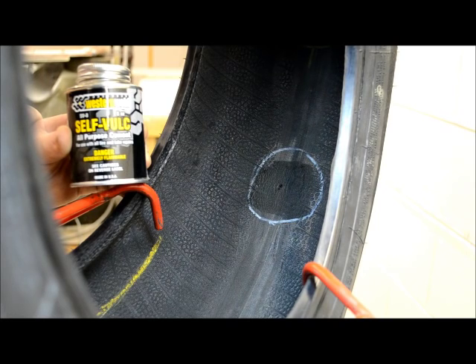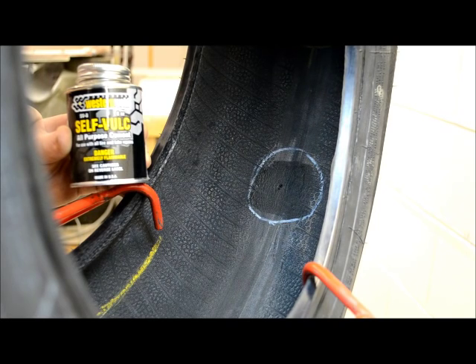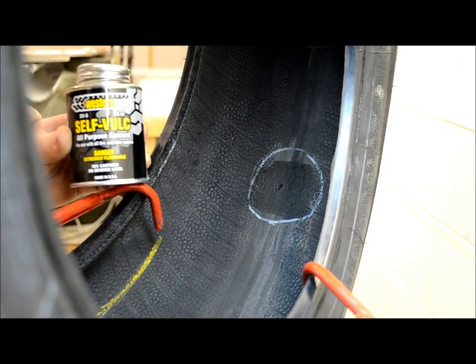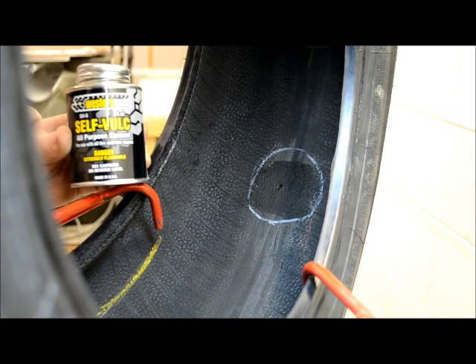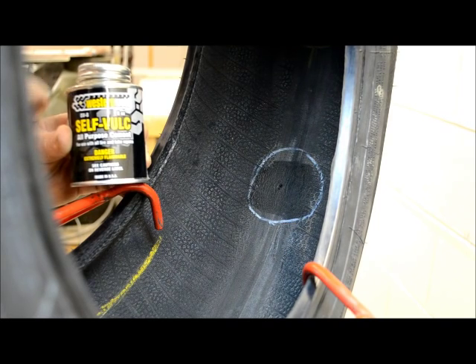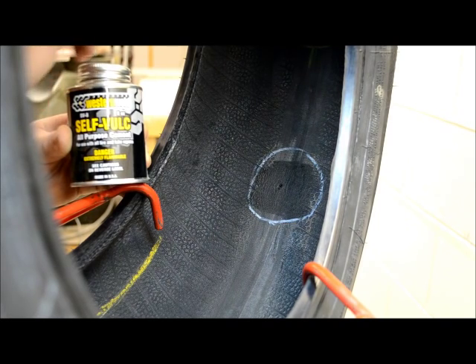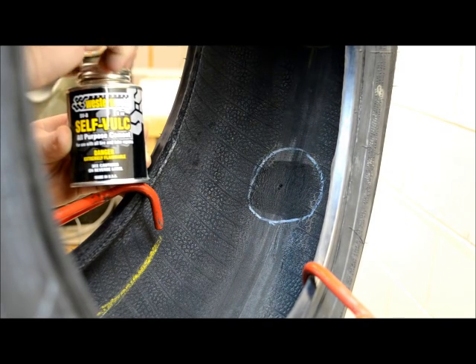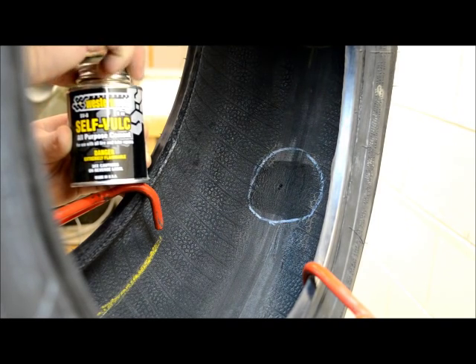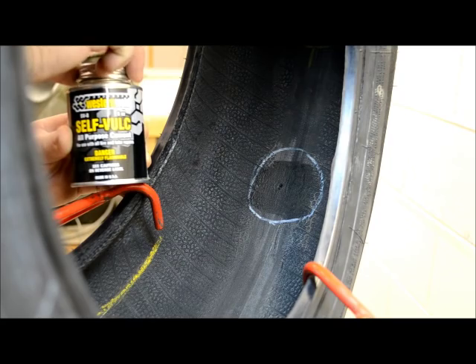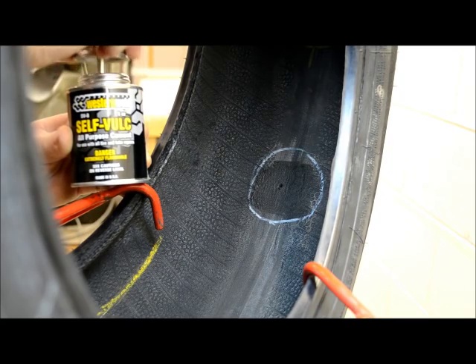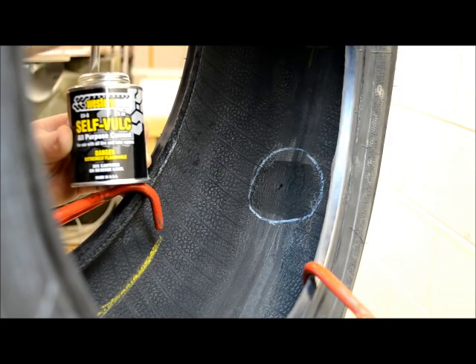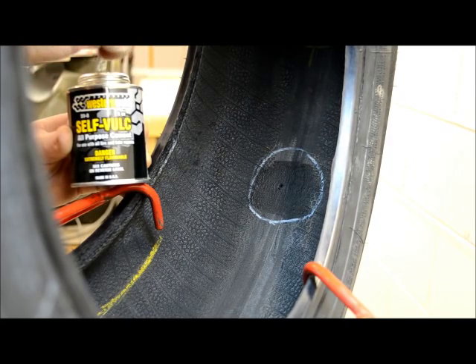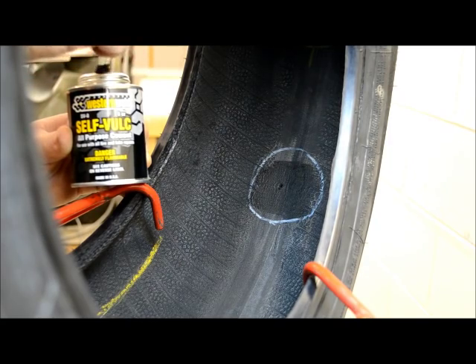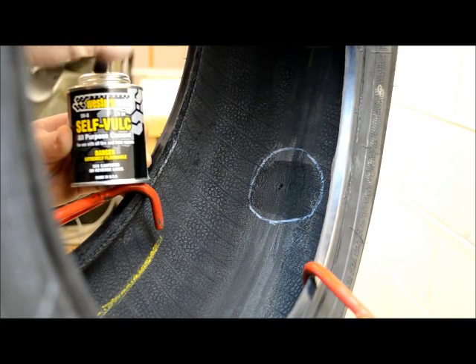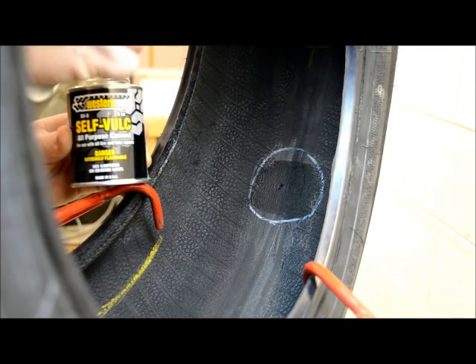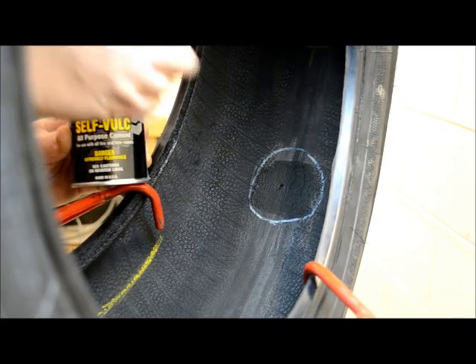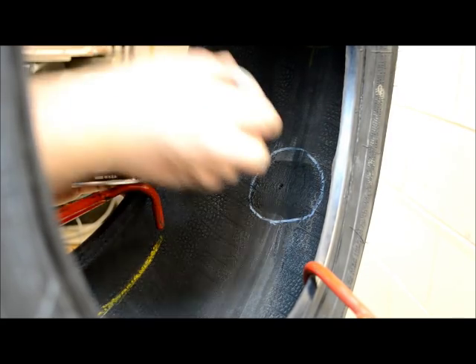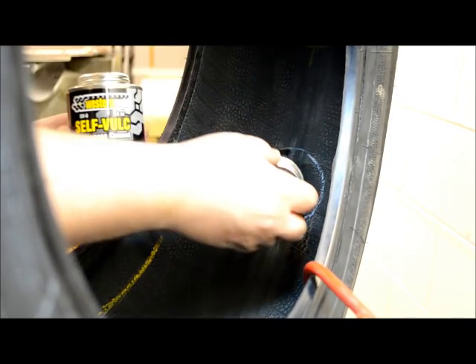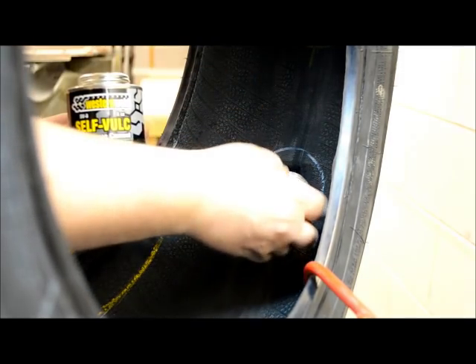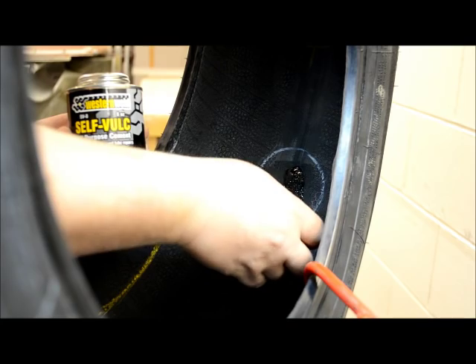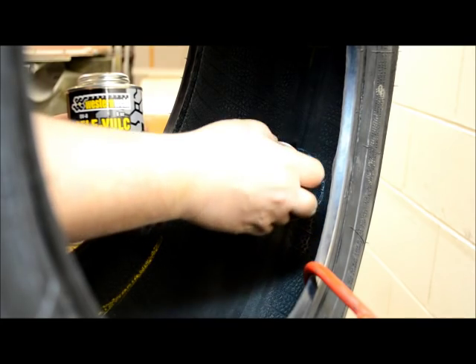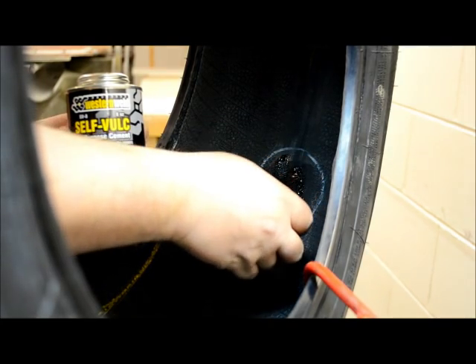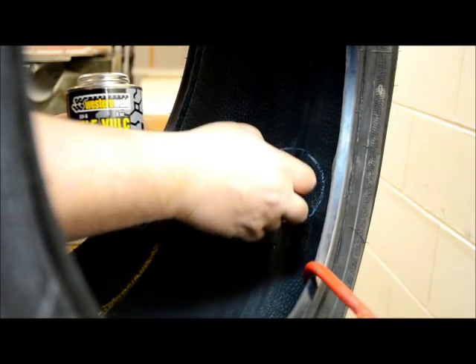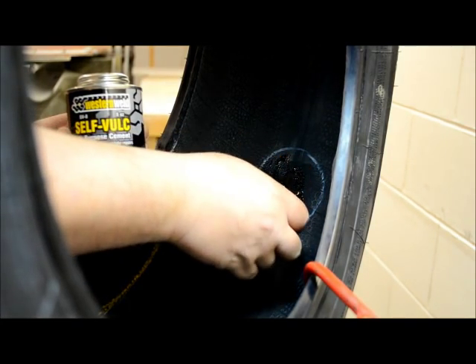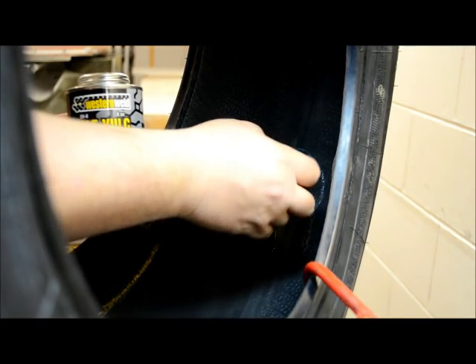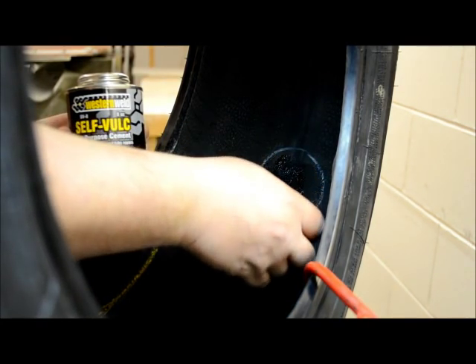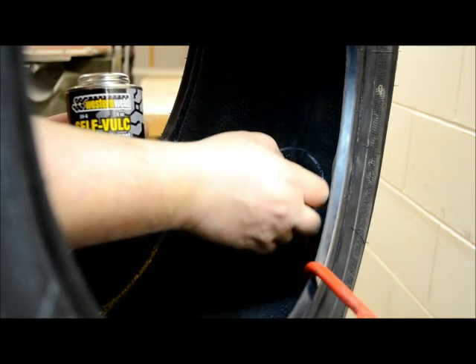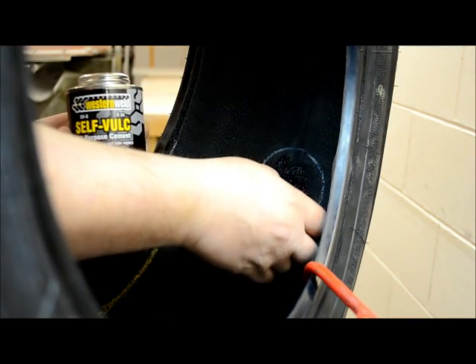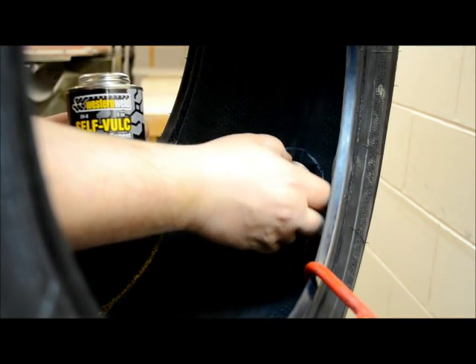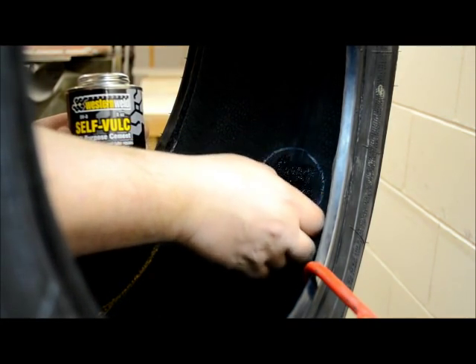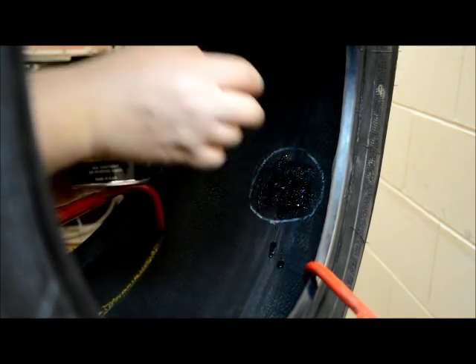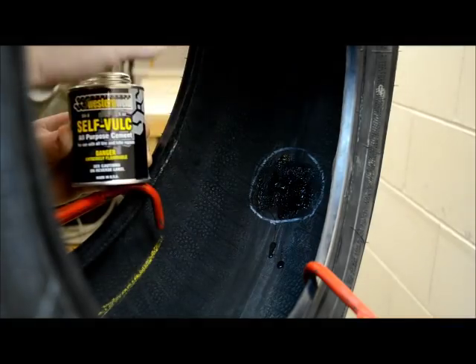Apply Western Weld SV8 or SV32 fast dry vulcanizing cement to the buffed area and allow to dry. Do not use forced air or heat to shorten the drying time. Applying the repair unit before the cement is dry will result in a failed repair.